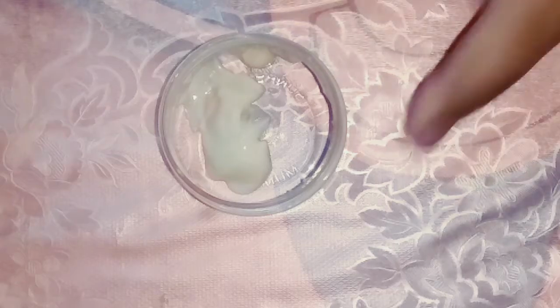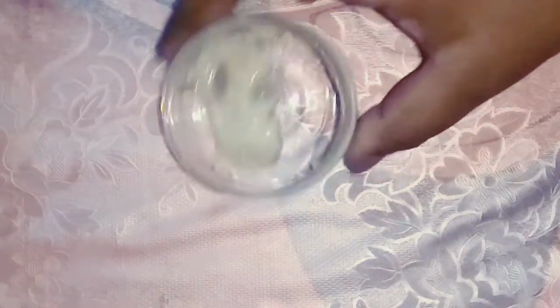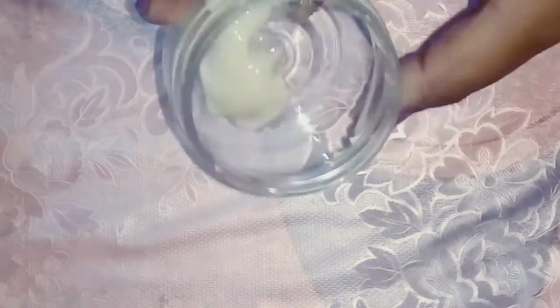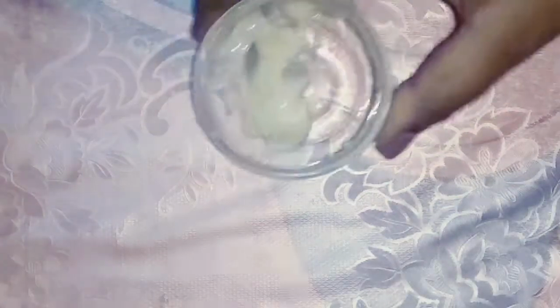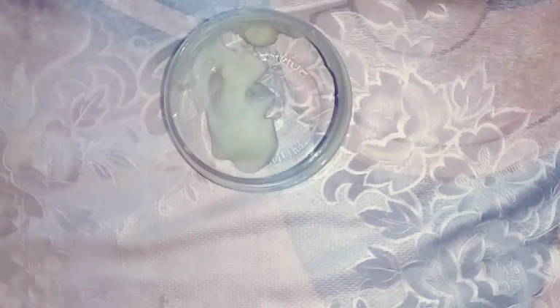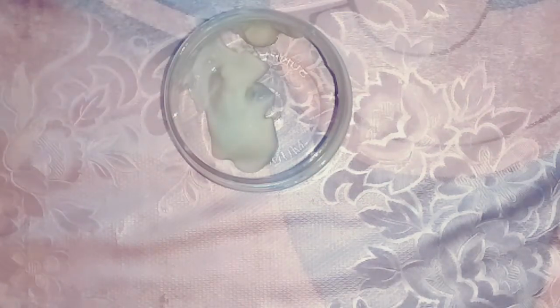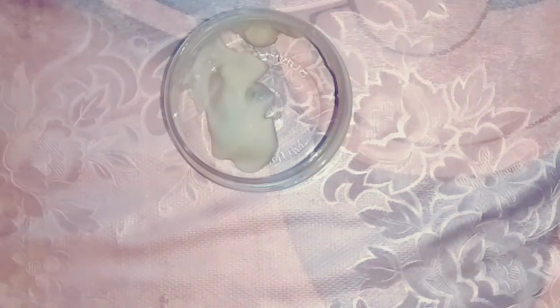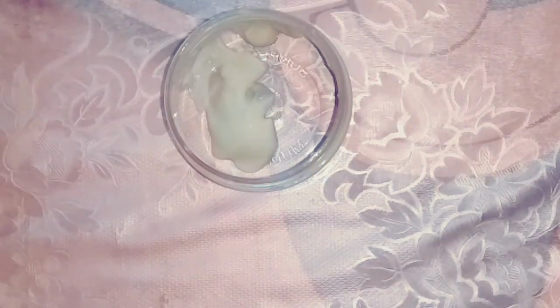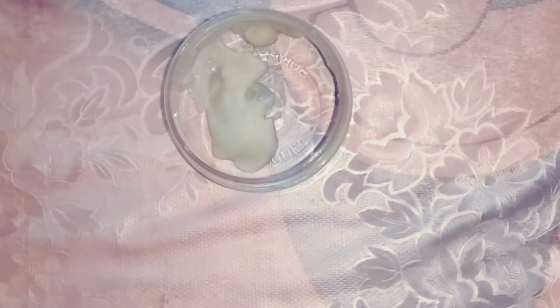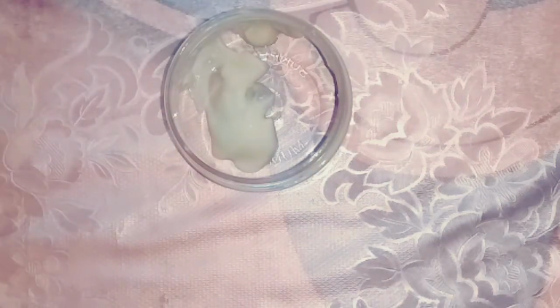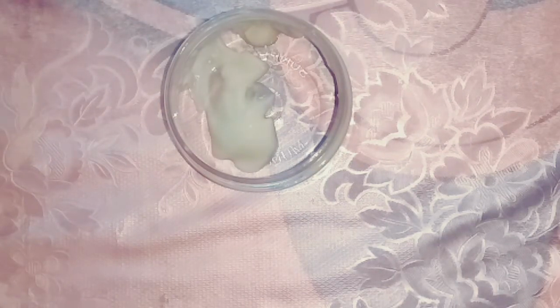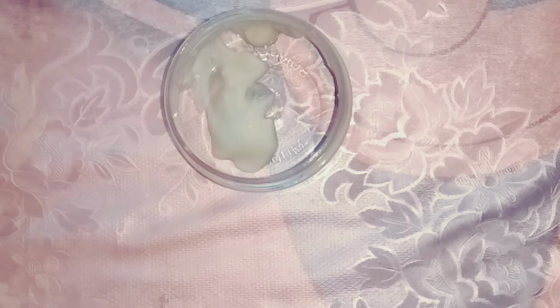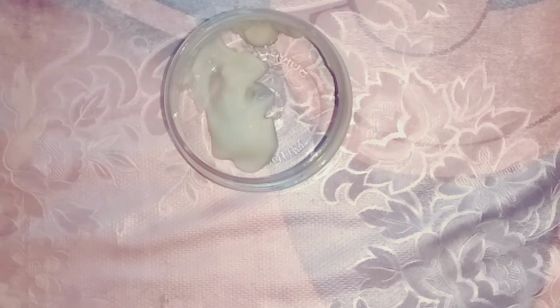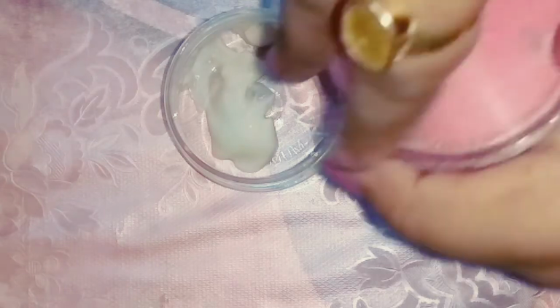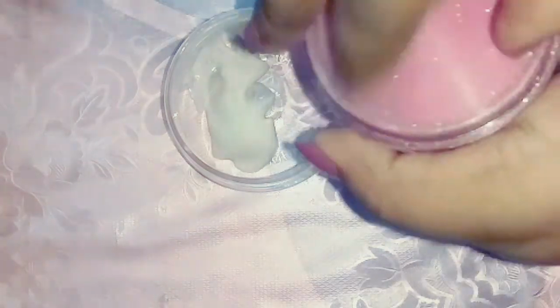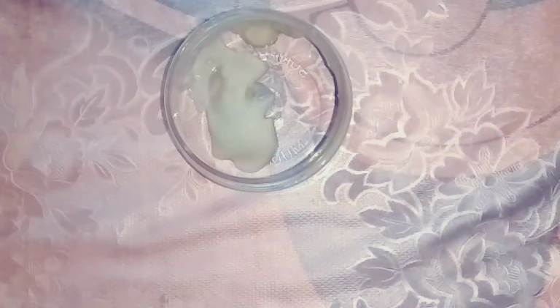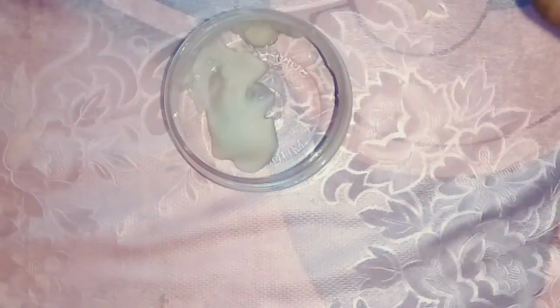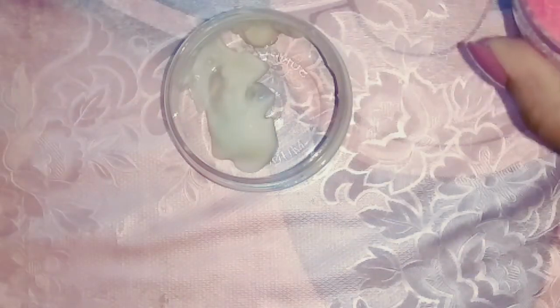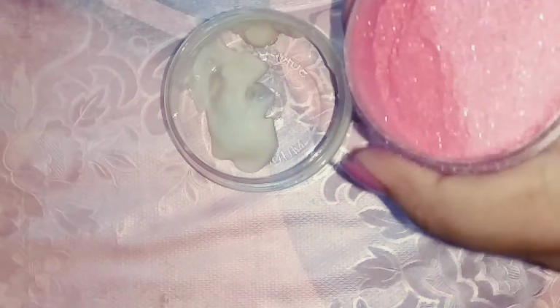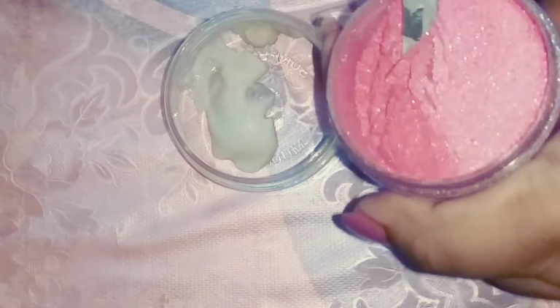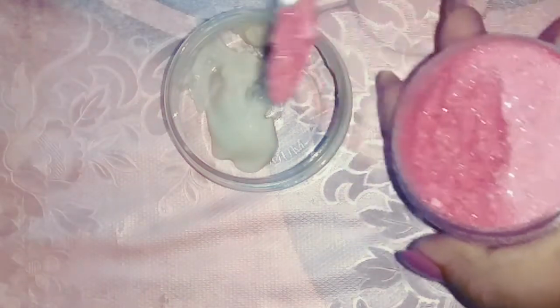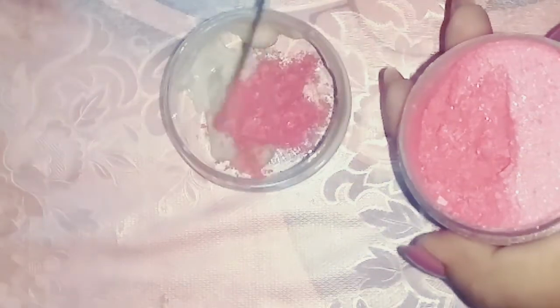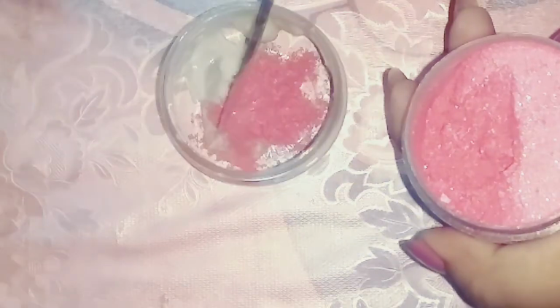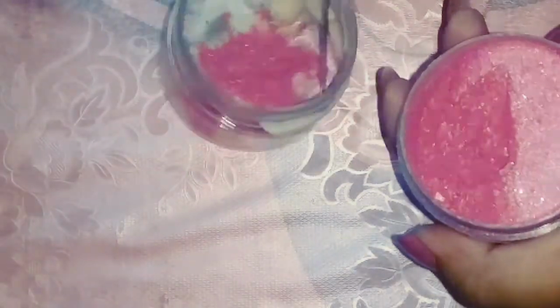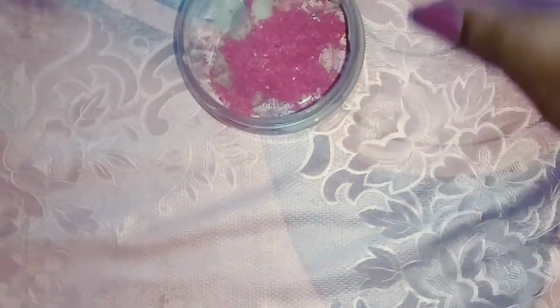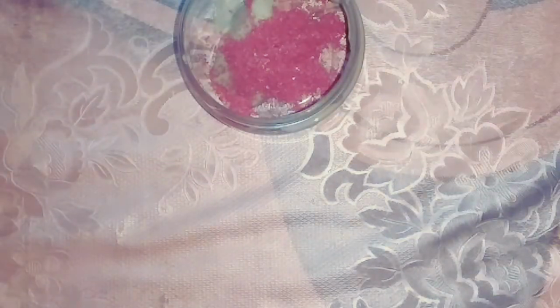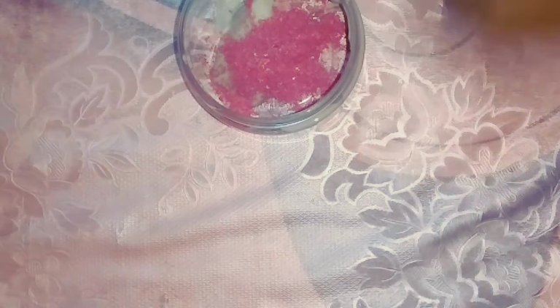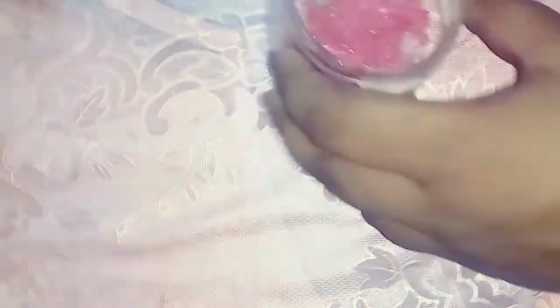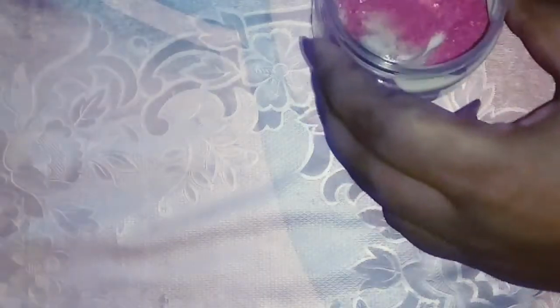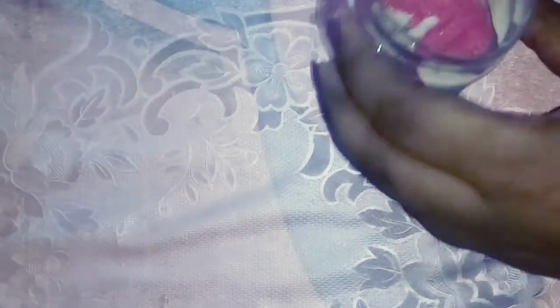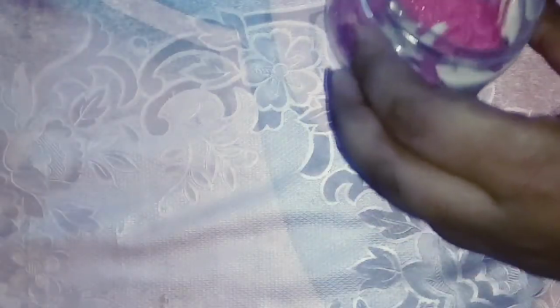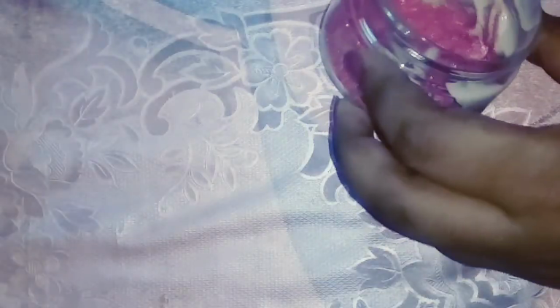I'm taking a little bit of makeup primer — I don't know the exact amount, just roughly like this. Then I'm adding a pinch of pink shimmer into it and mixing it well.